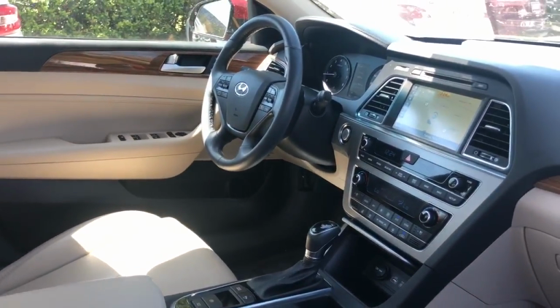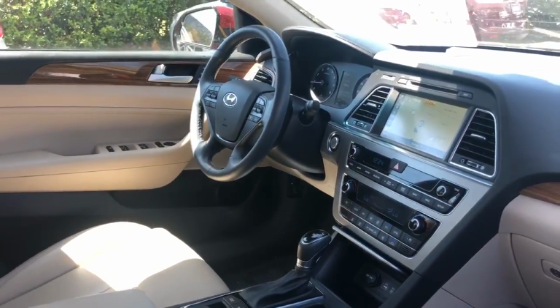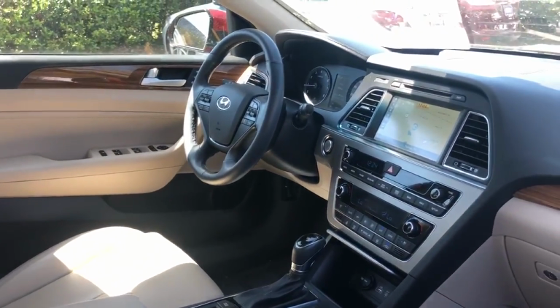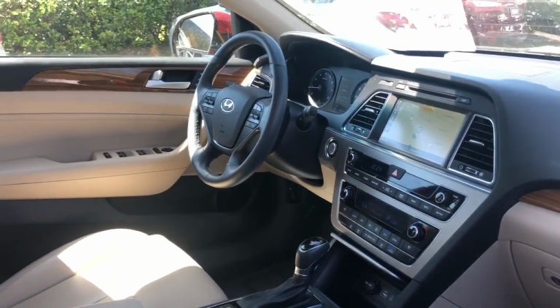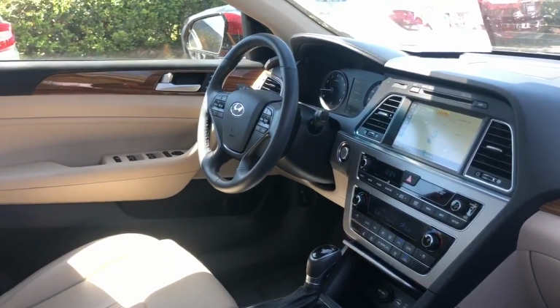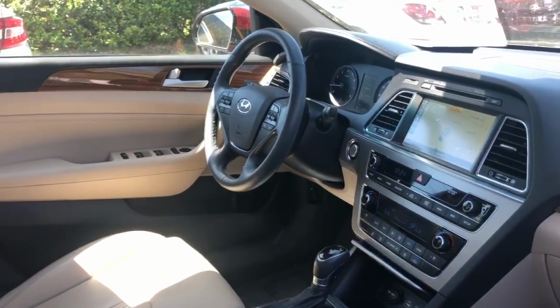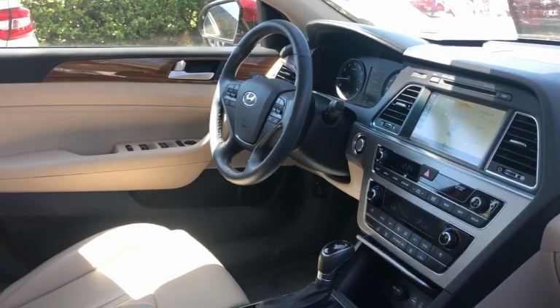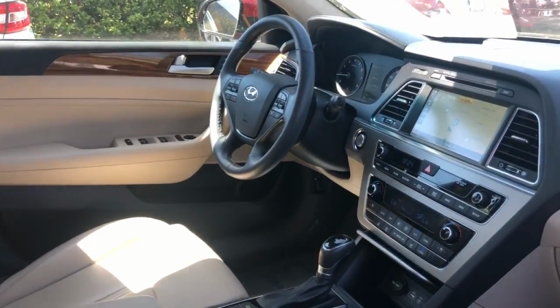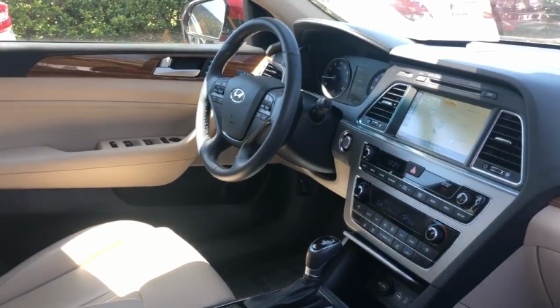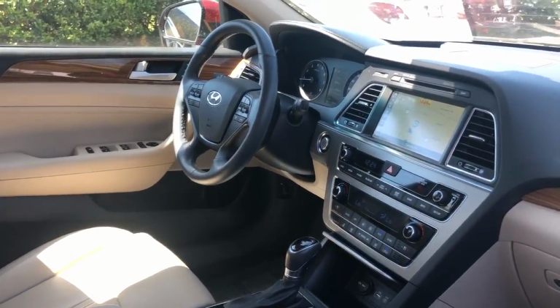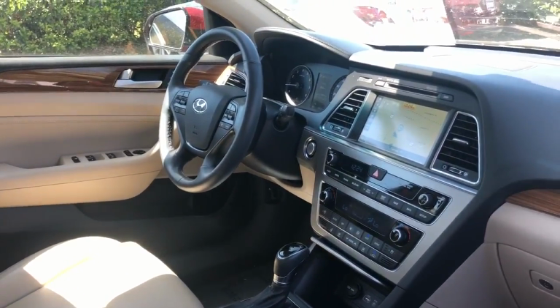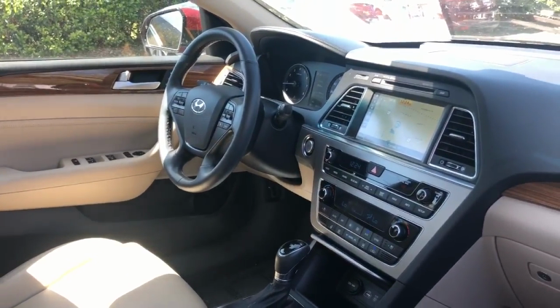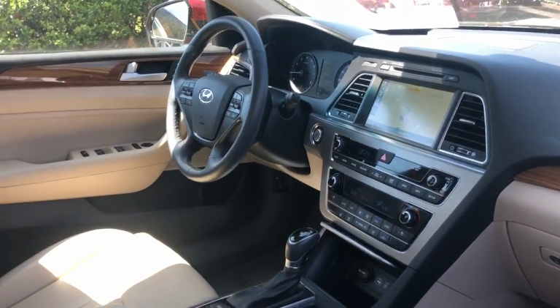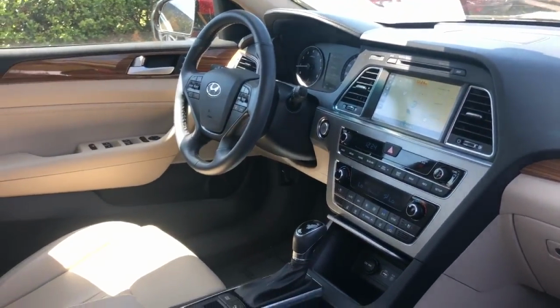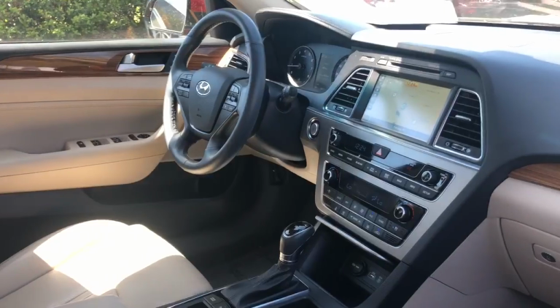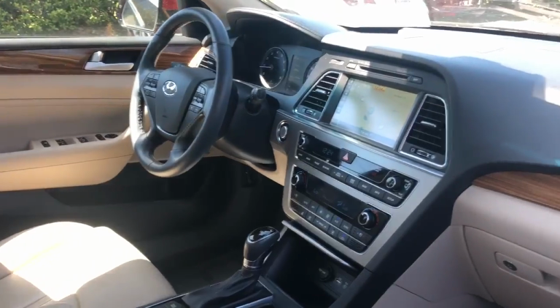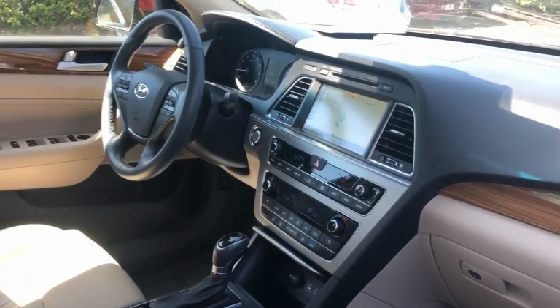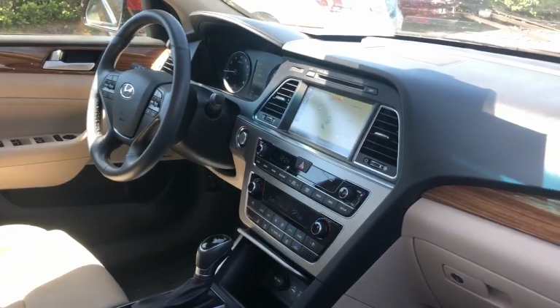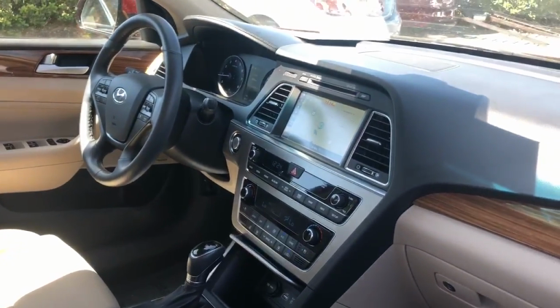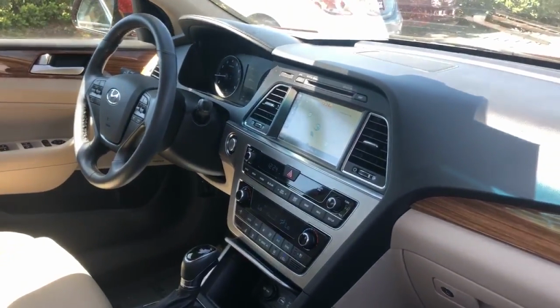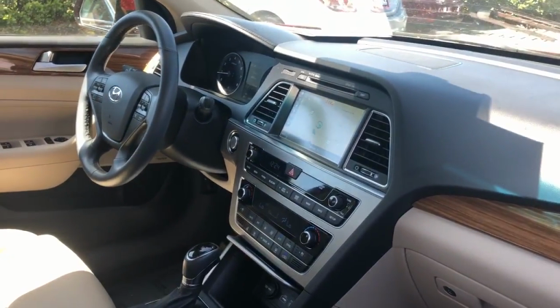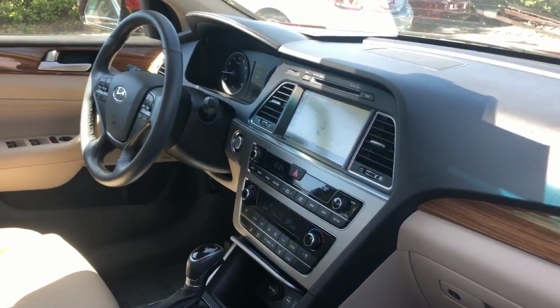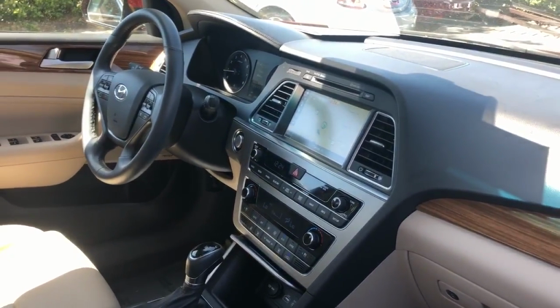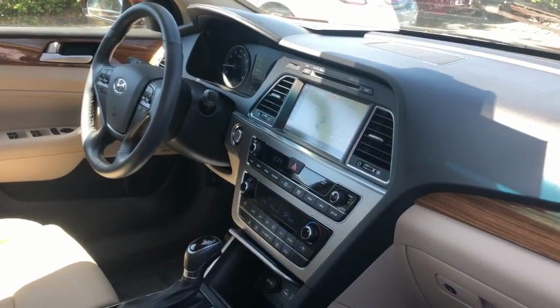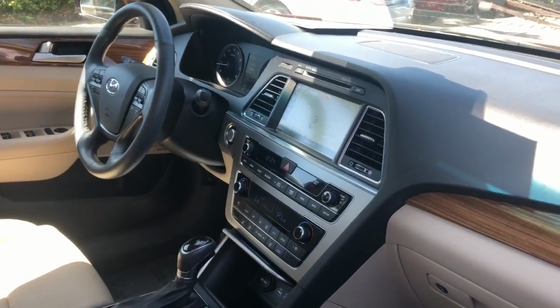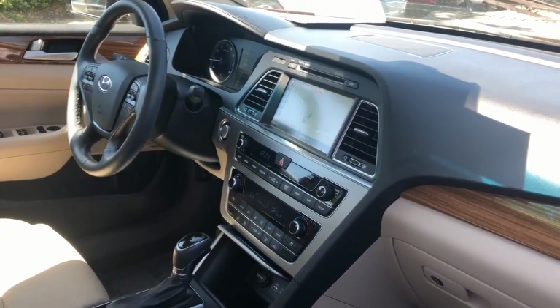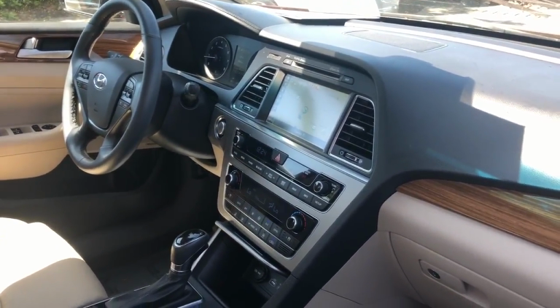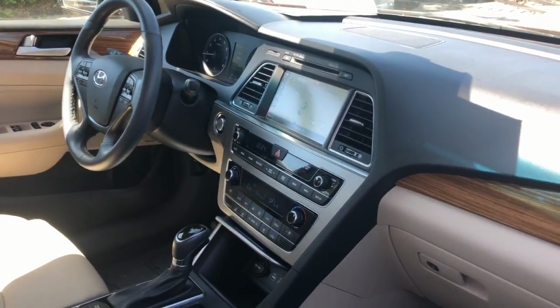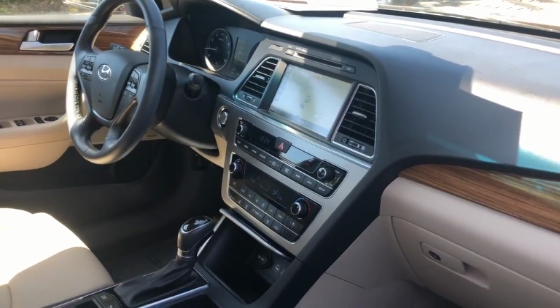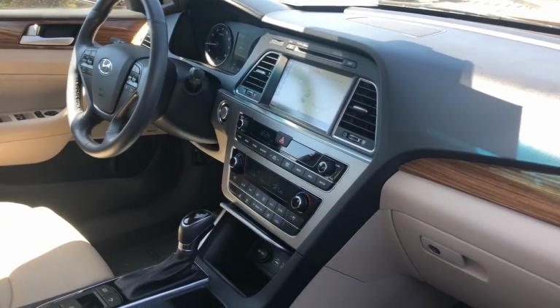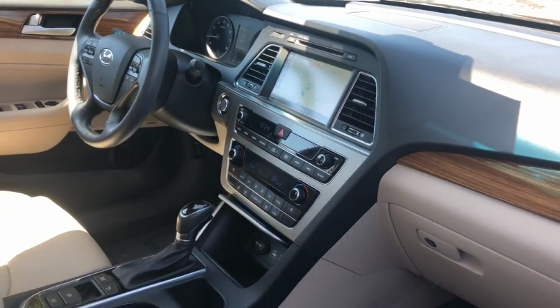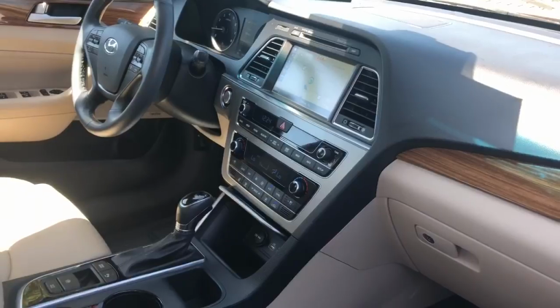It has a leather-wrapped steering wheel, cruise control, Bluetooth for your cell phone, HomeLink for your garage door, Infinity audio, navigation, and electronic climate control.